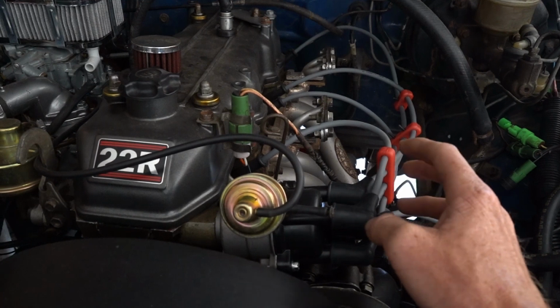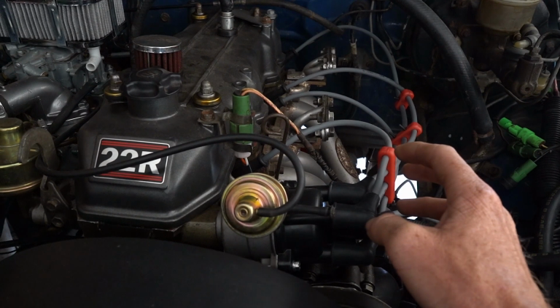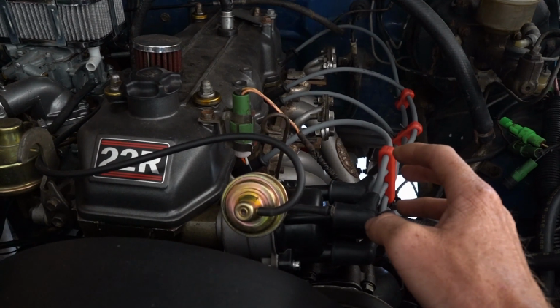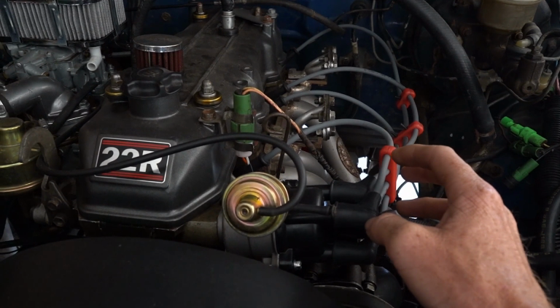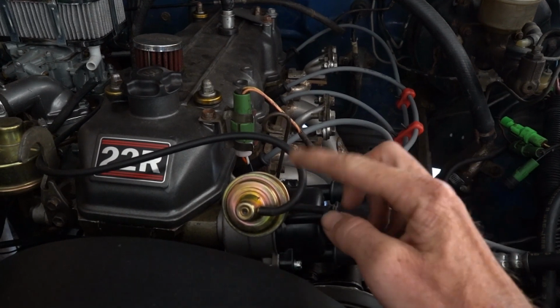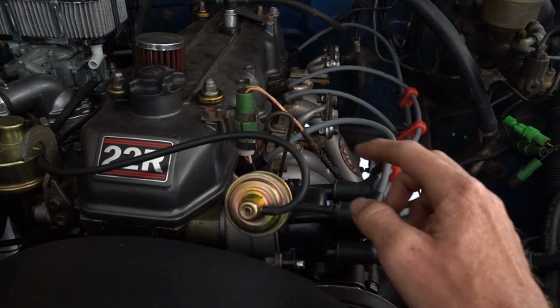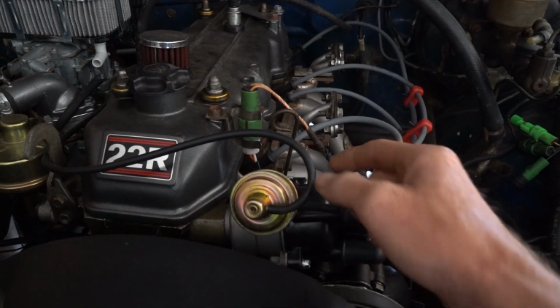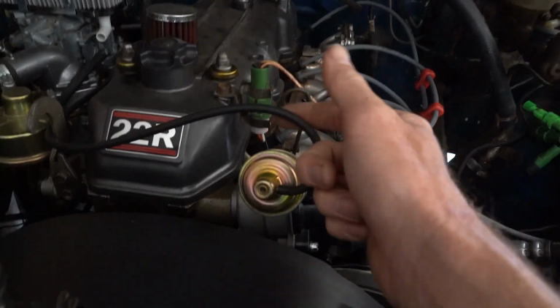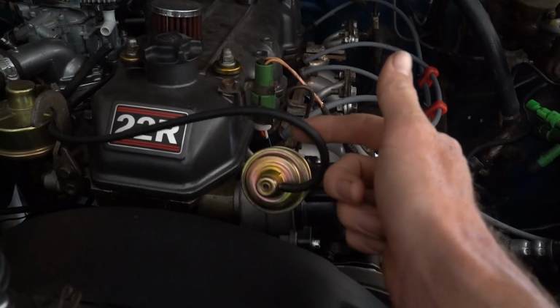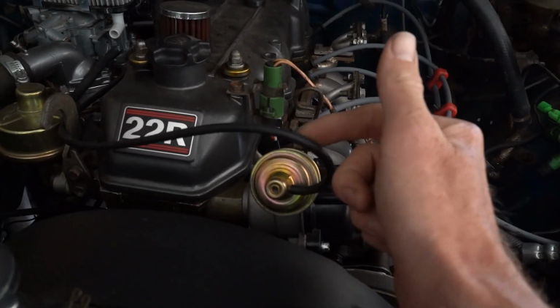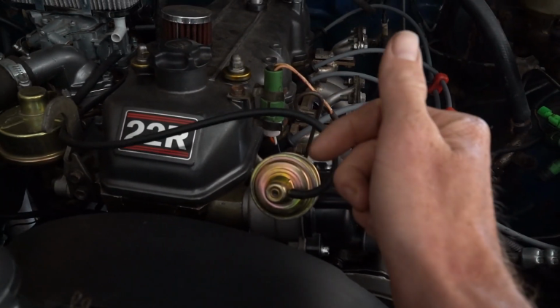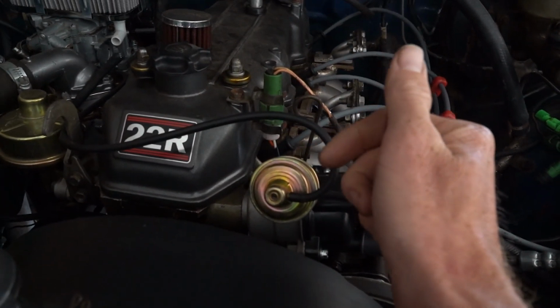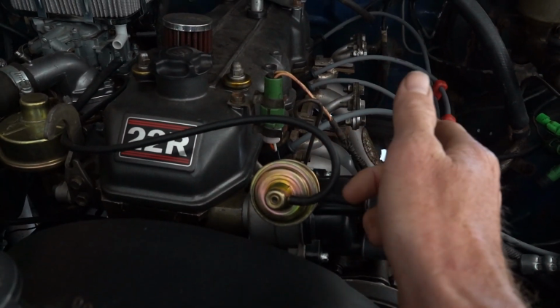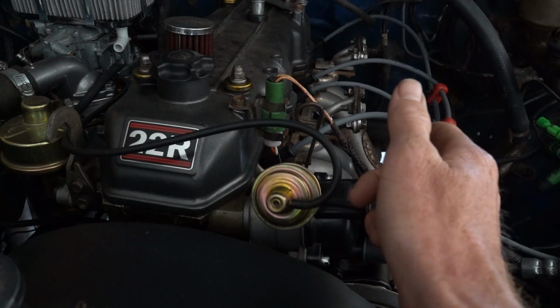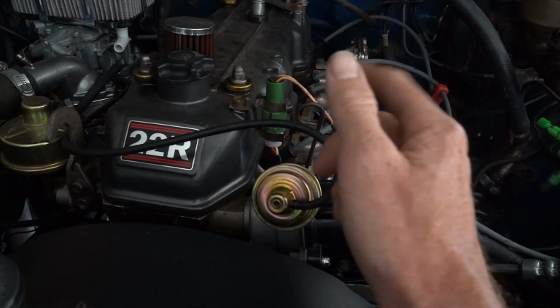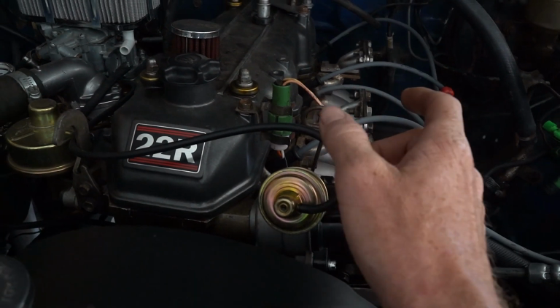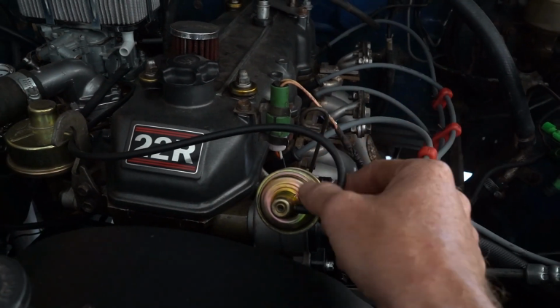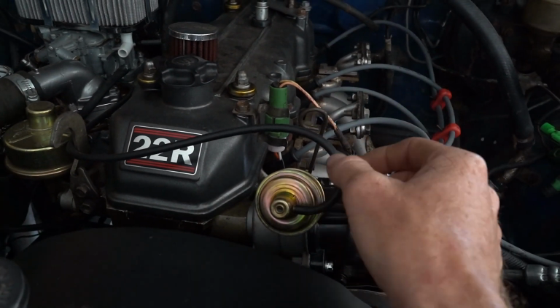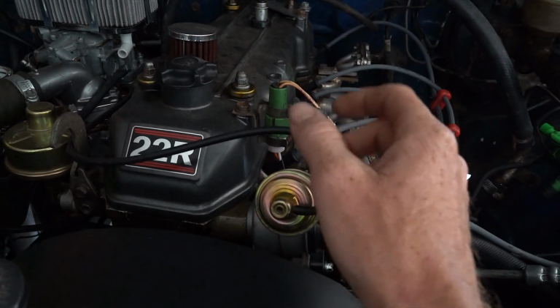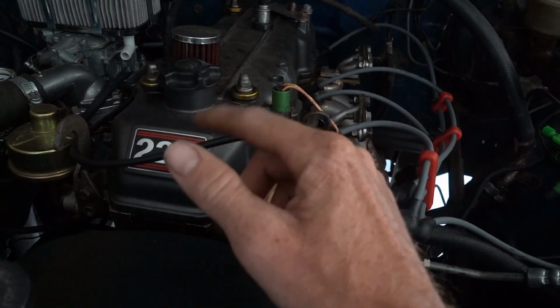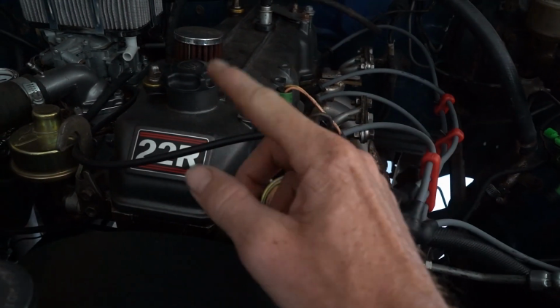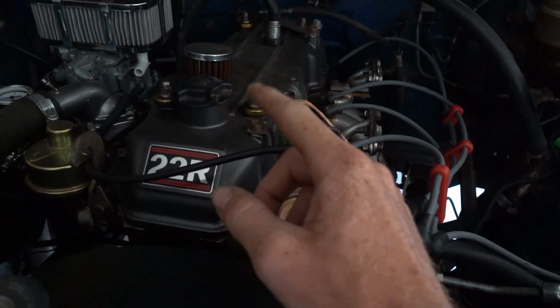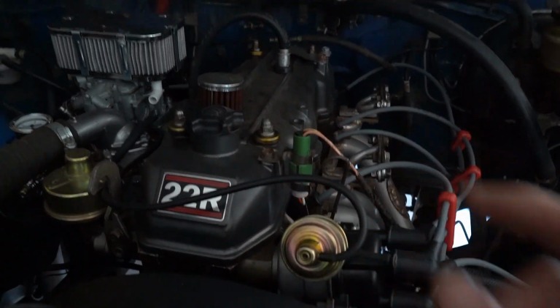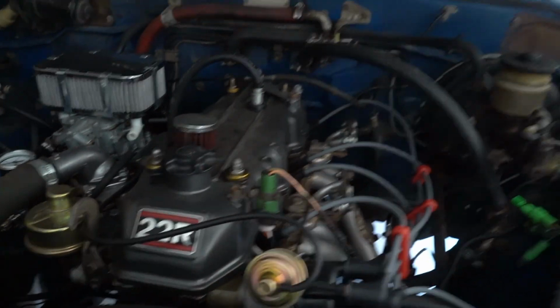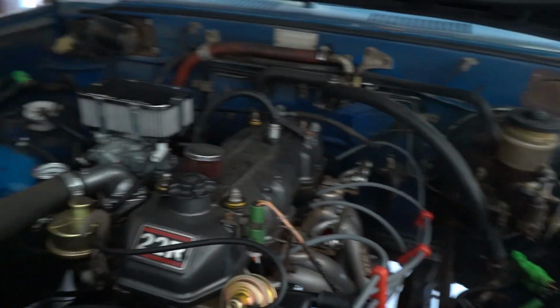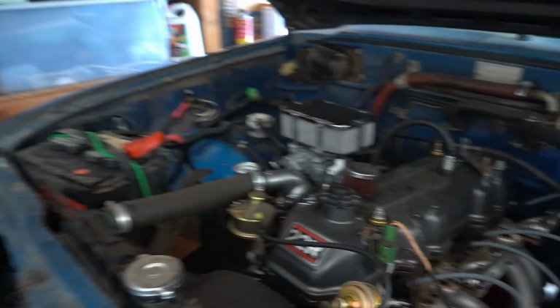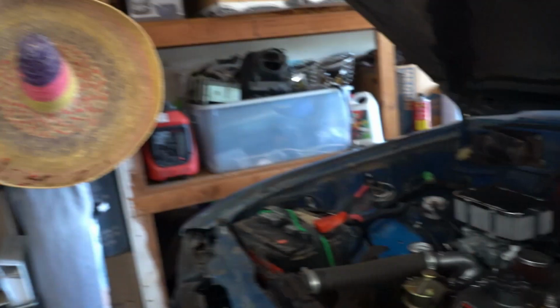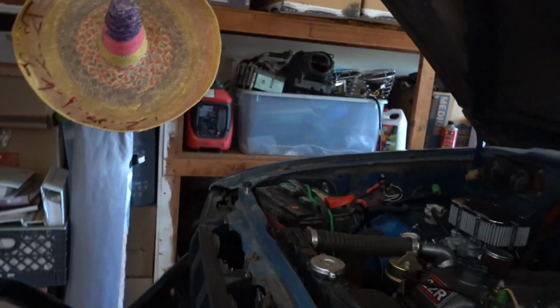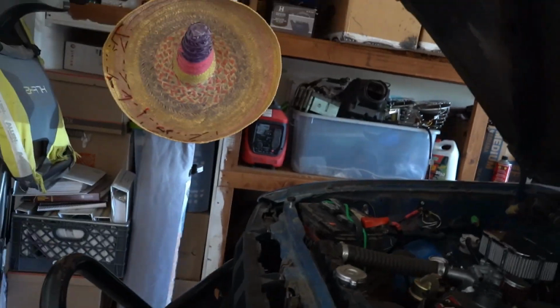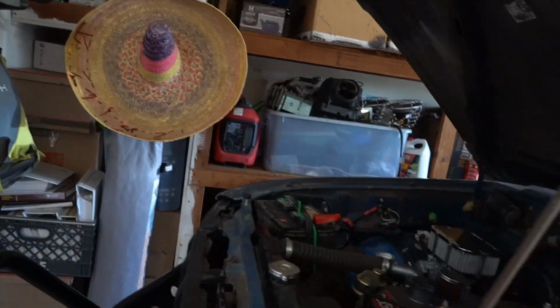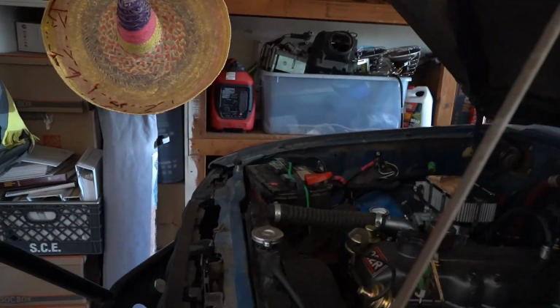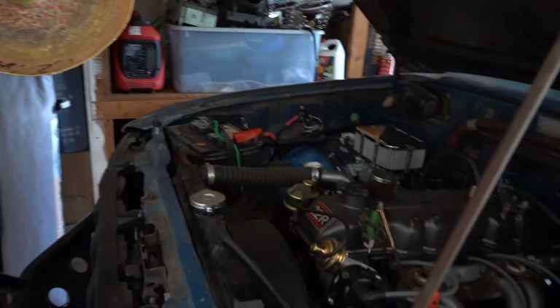So I replaced all new cap, rotor, plugs, wires, and an actual all-new distributor. My advance works great and it's in spec — when I pull it and rev it up it advances where it should be, adjusted to the spring.